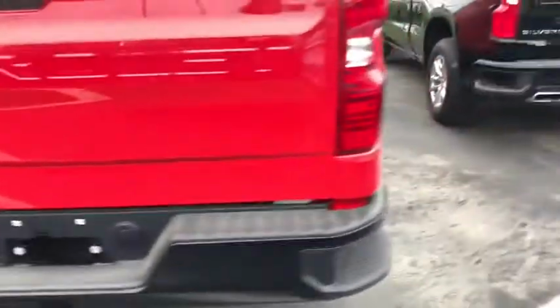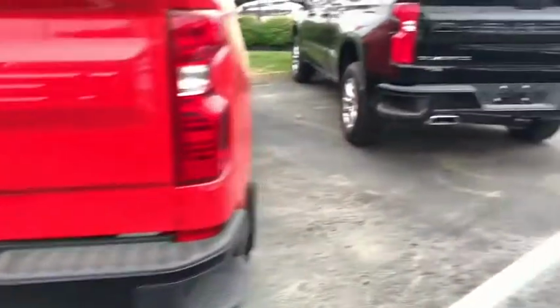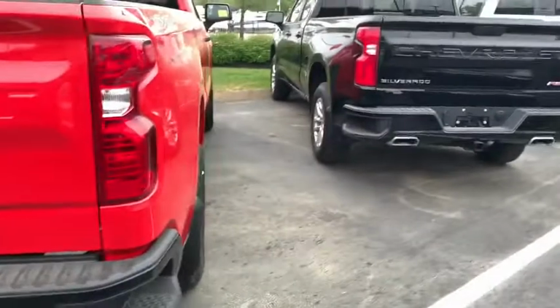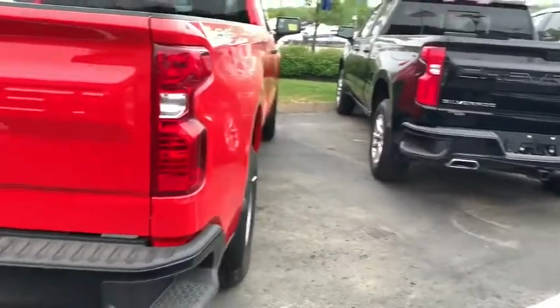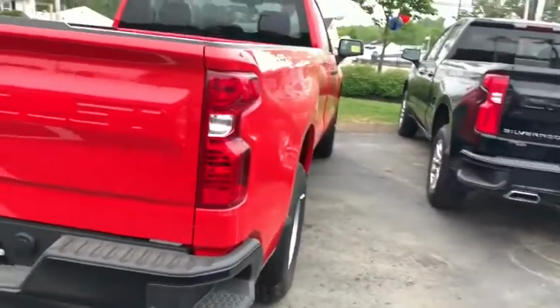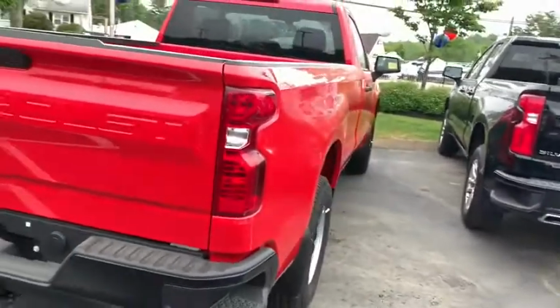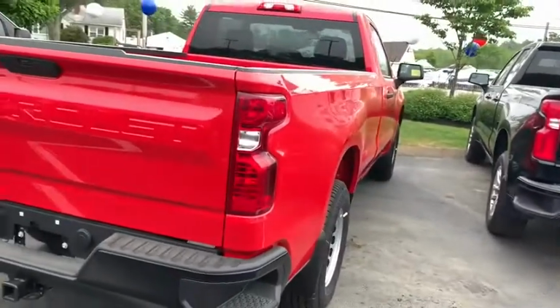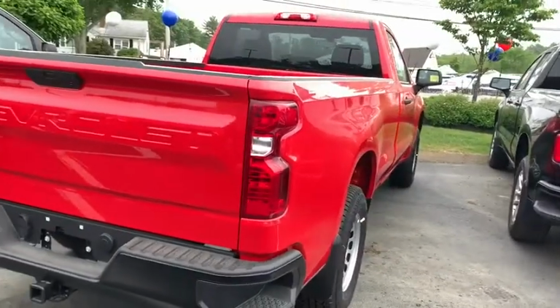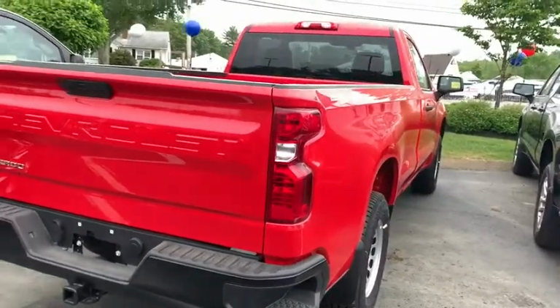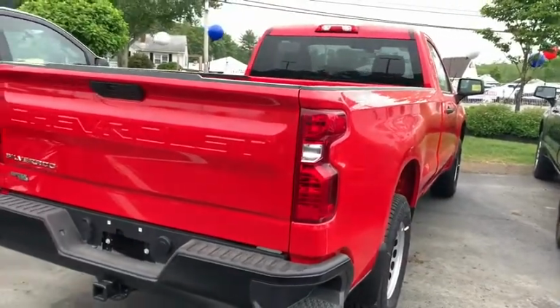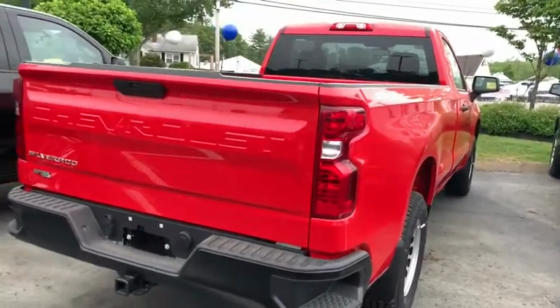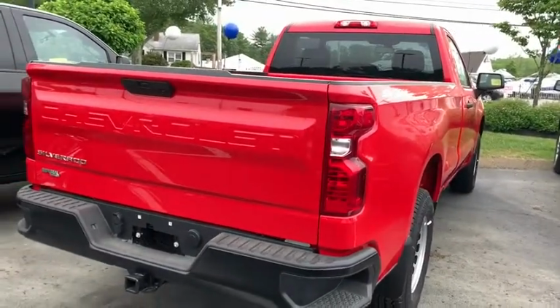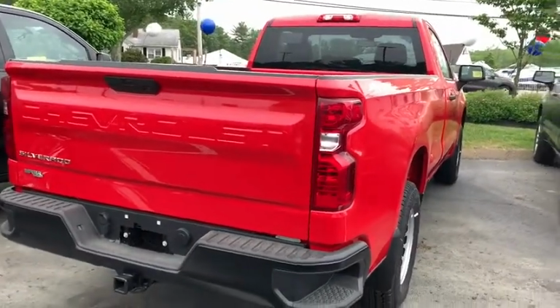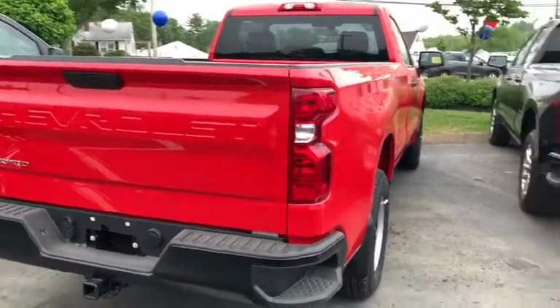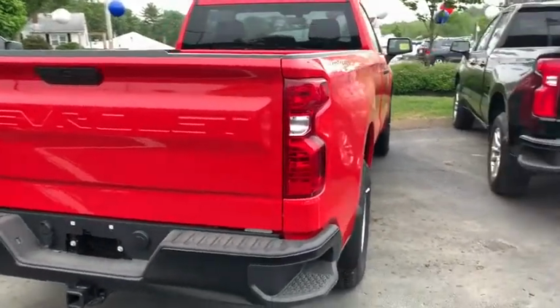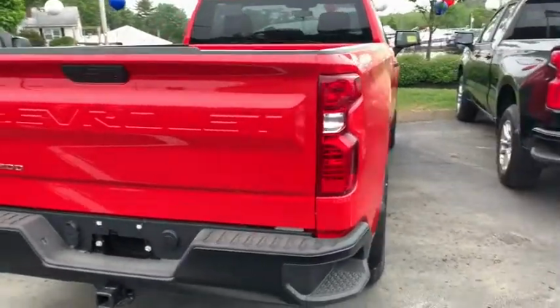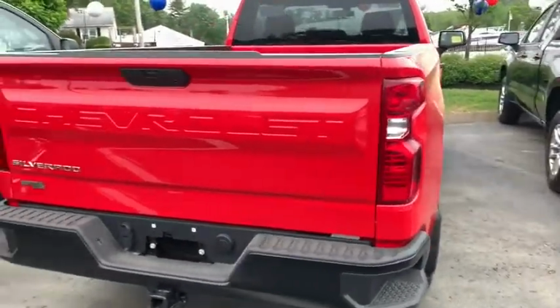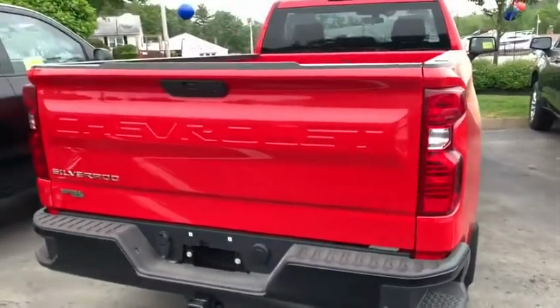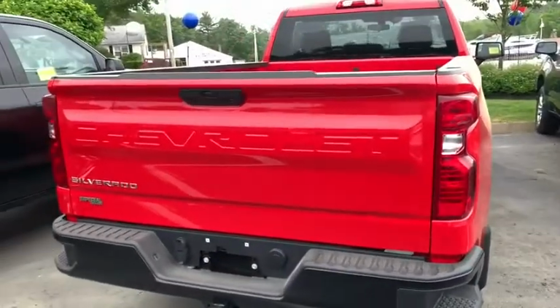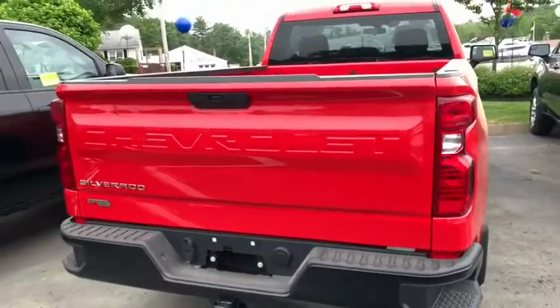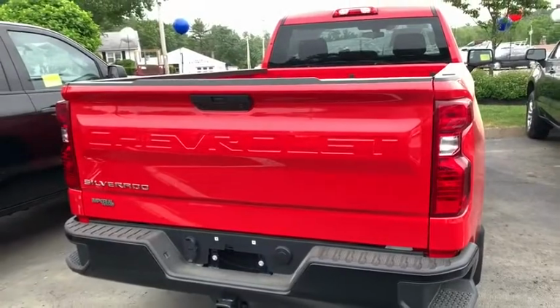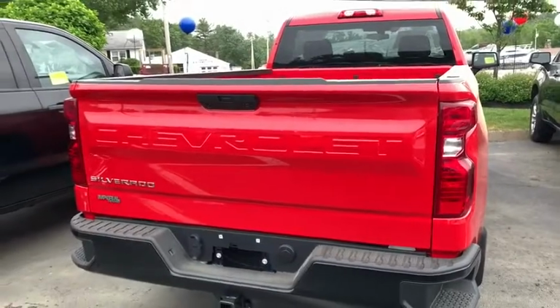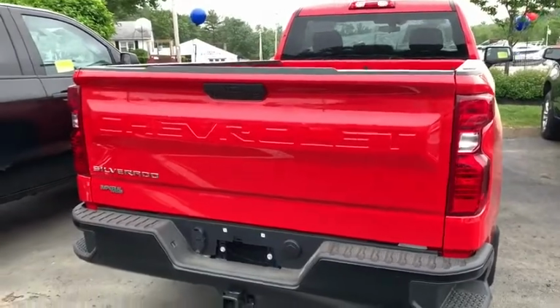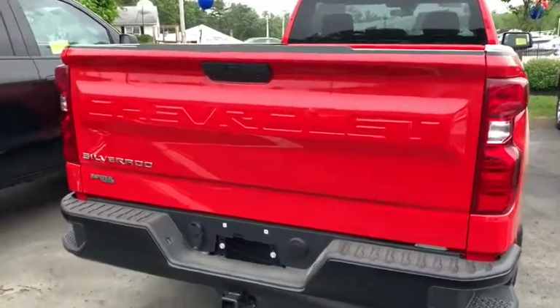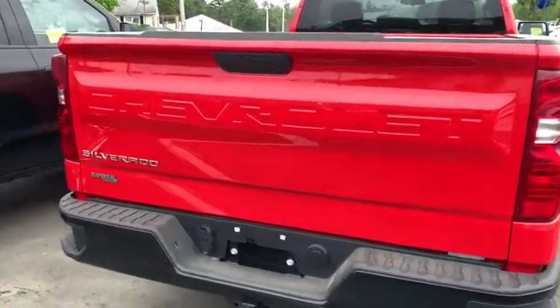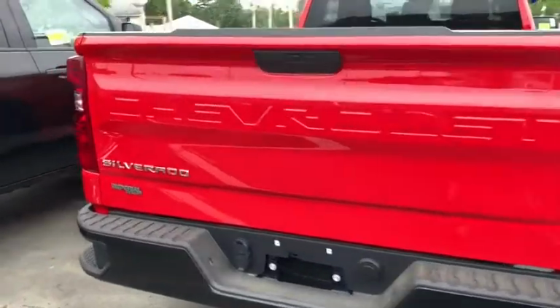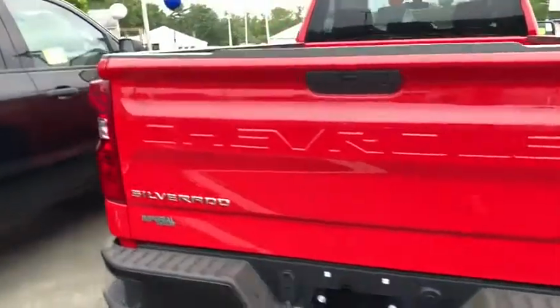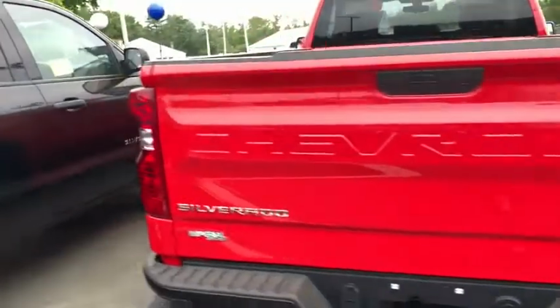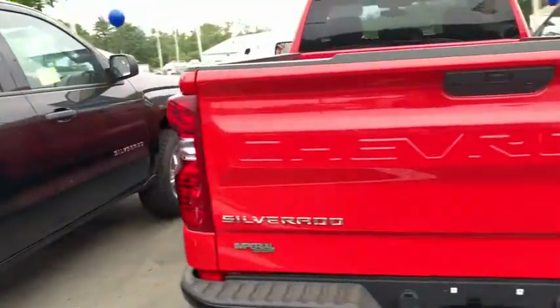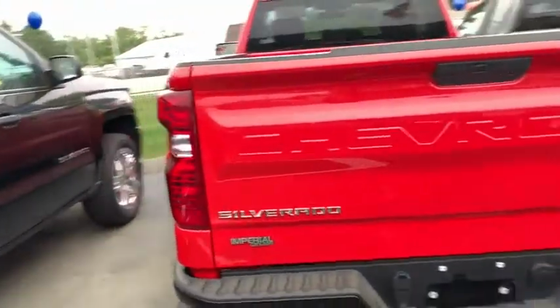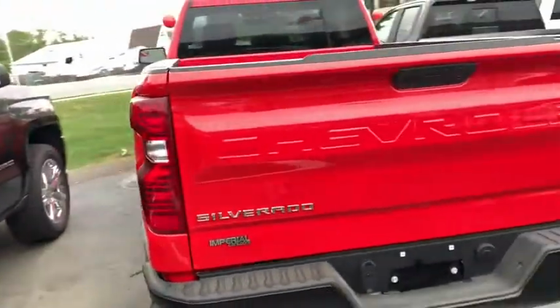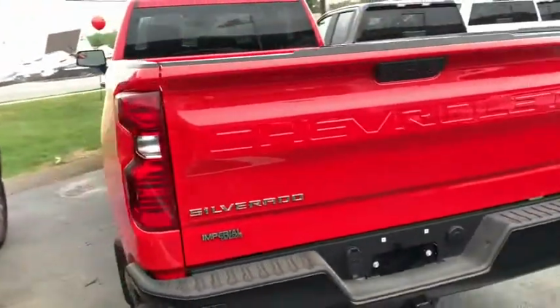Power locks, power windows, trip computer, power door locks, electronic stability control, remote keyless entry, brake assist, overhead console.